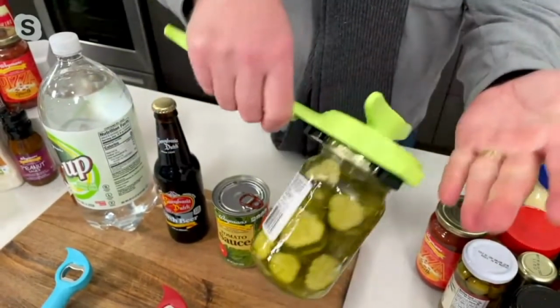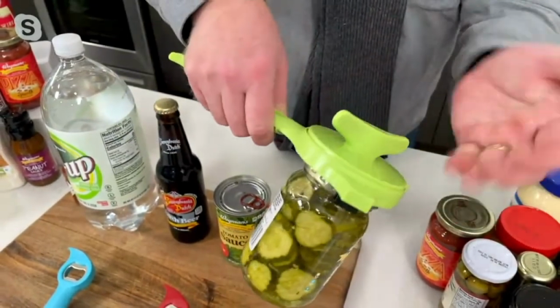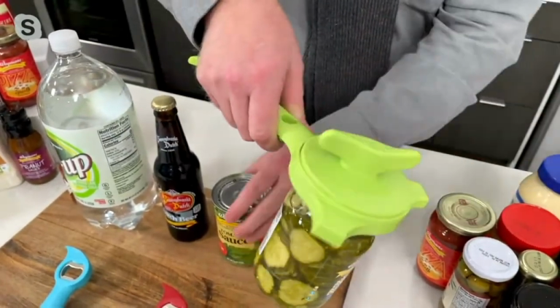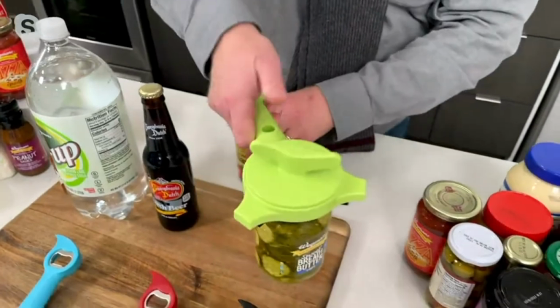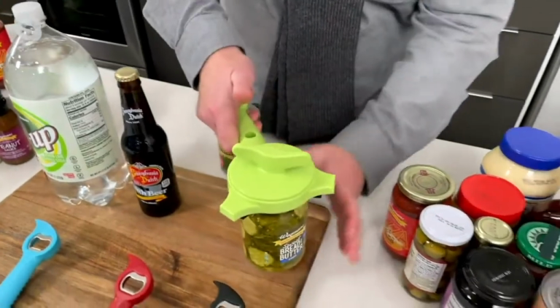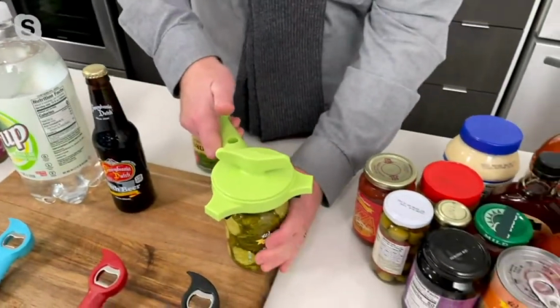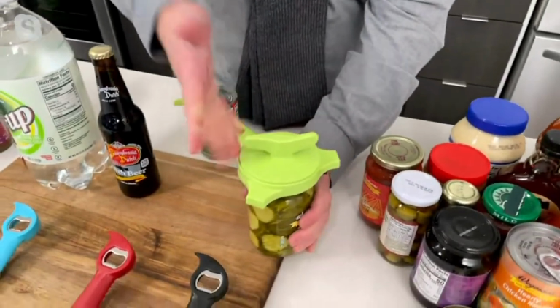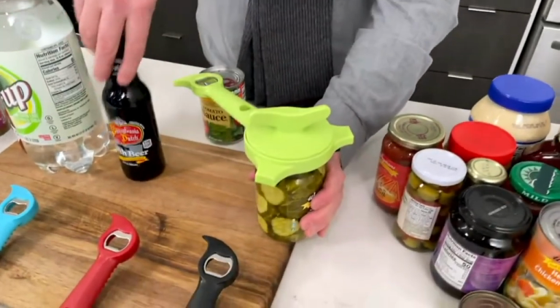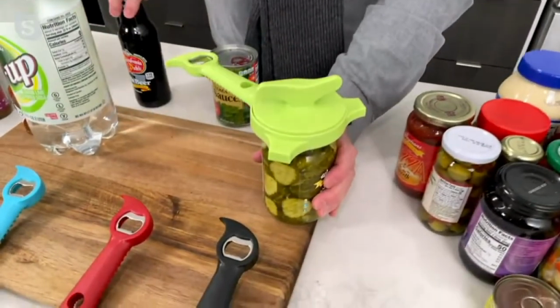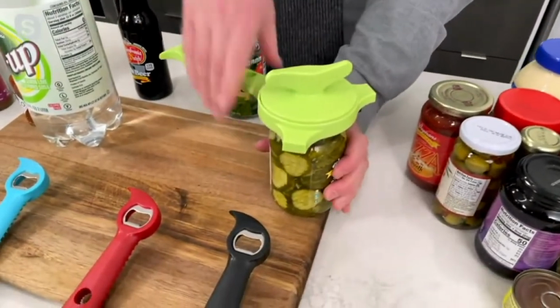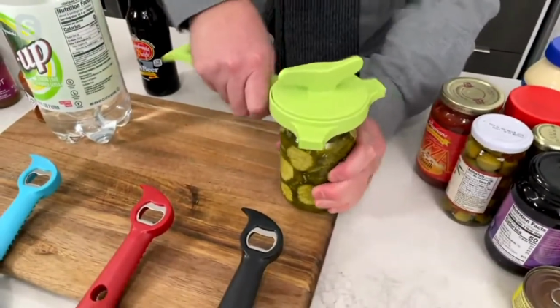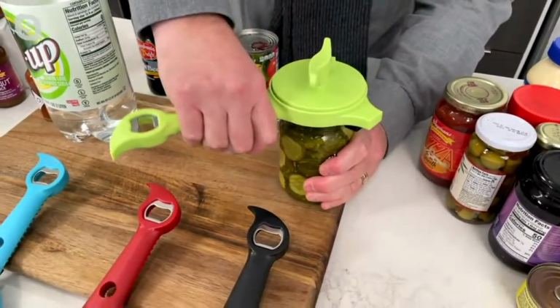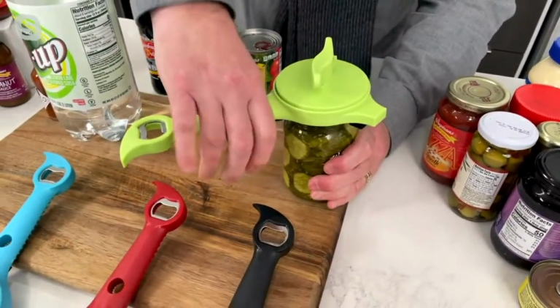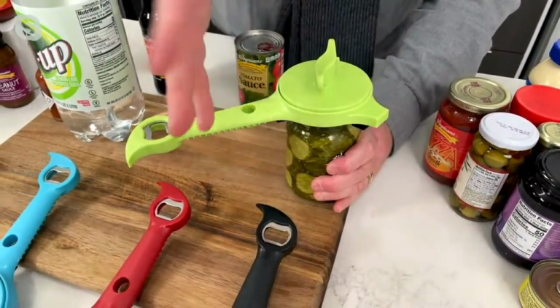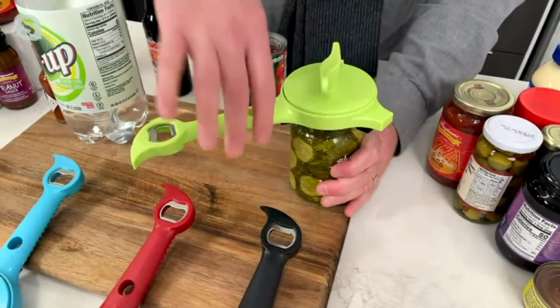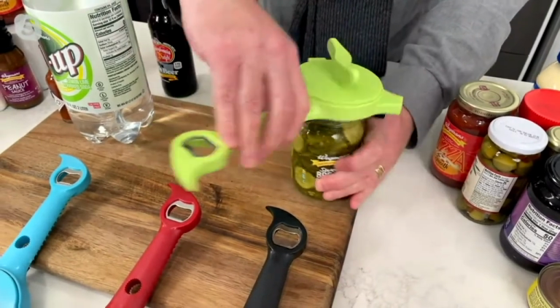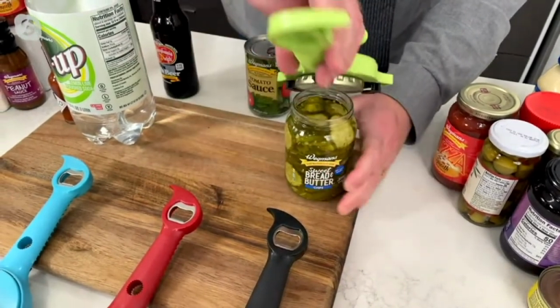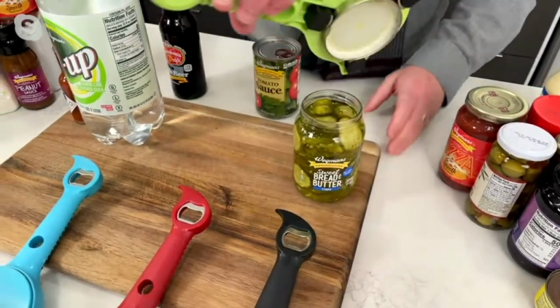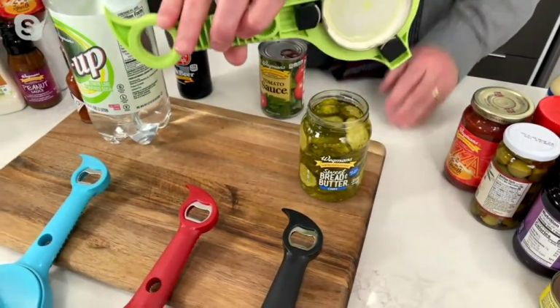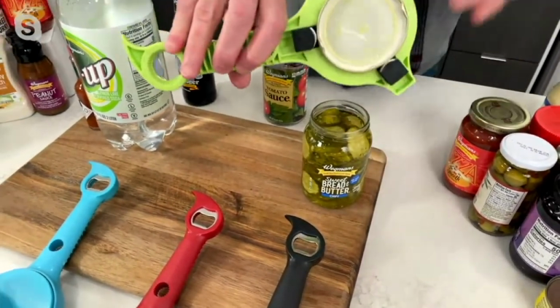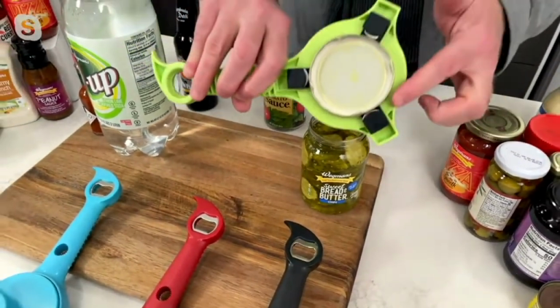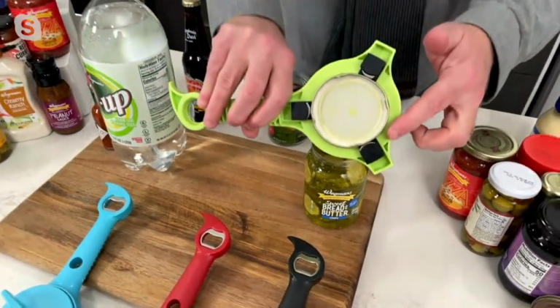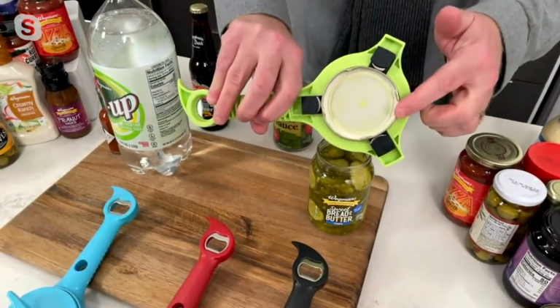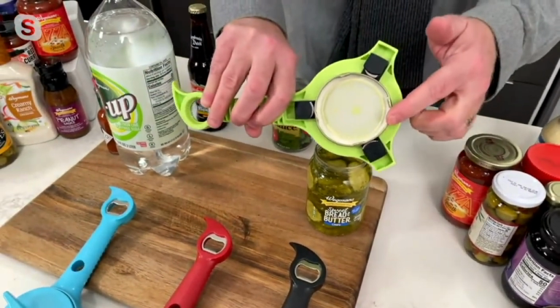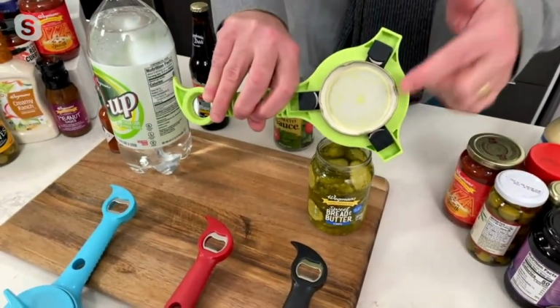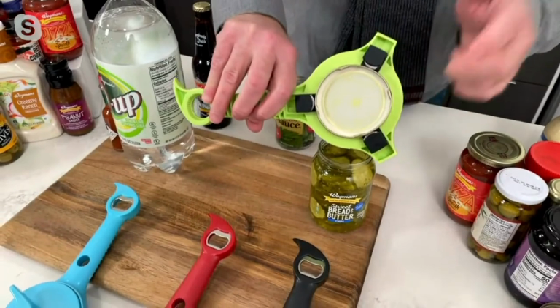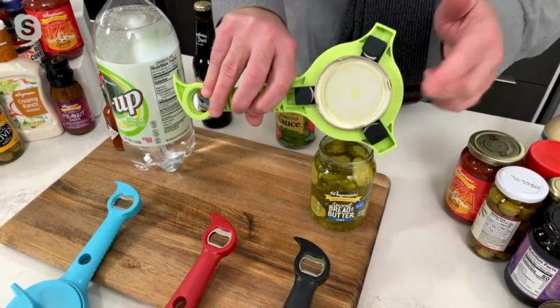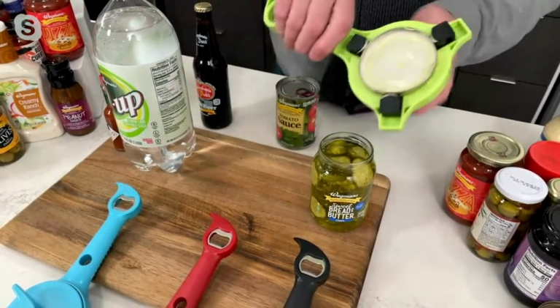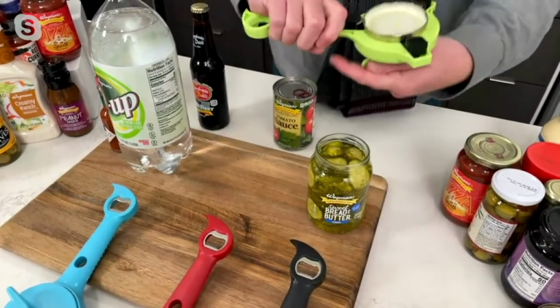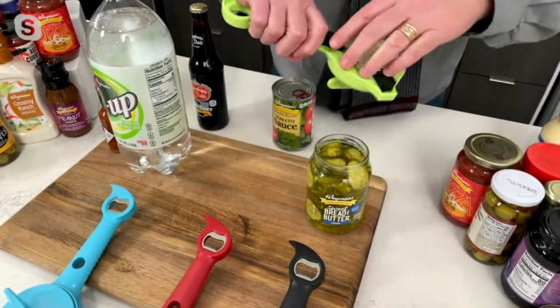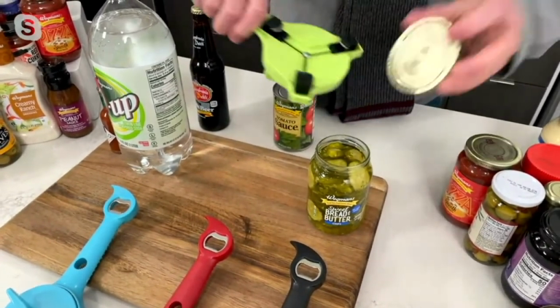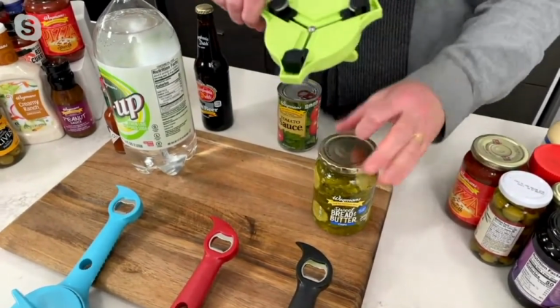That's giving you all the leverage. Now watch this — I'm just gonna grab the jar, I'm gonna use my other hand, and just, I mean literally, no effort at all. It takes all the leverage, no matter how factory-sealed that is. It's gonna open up metal, plastic.